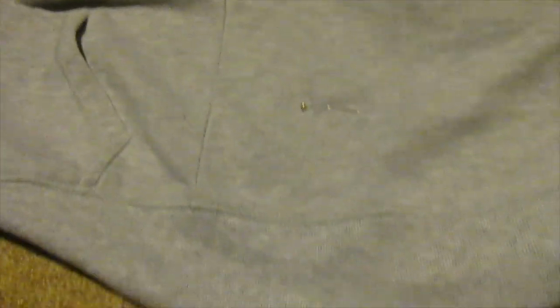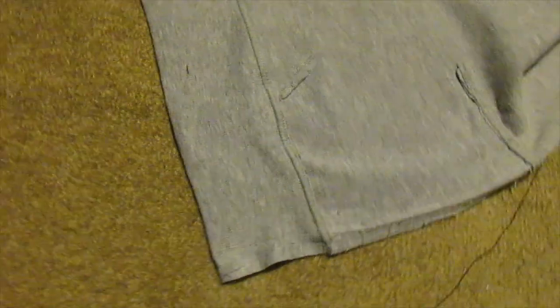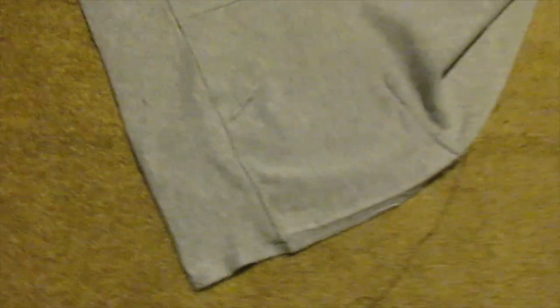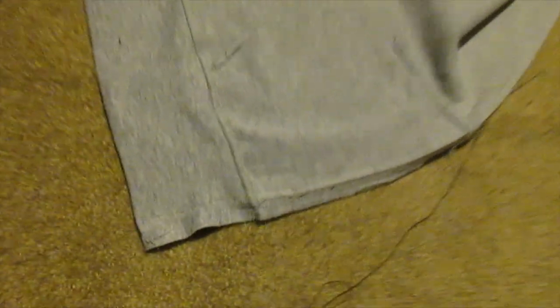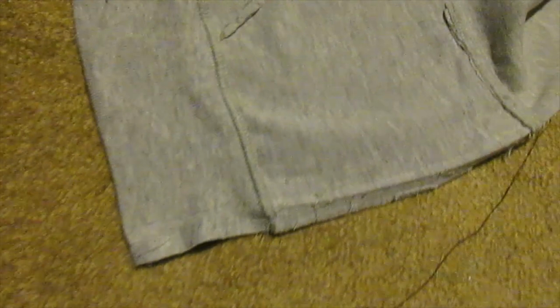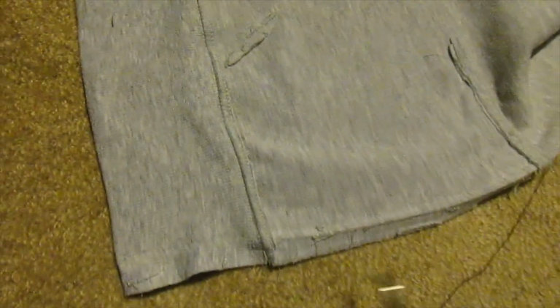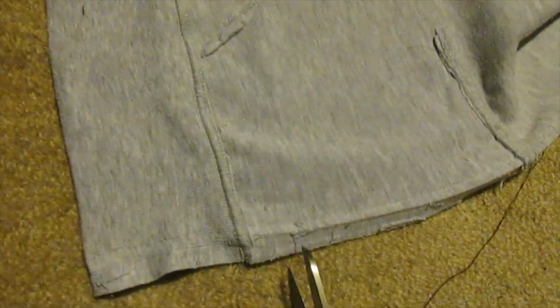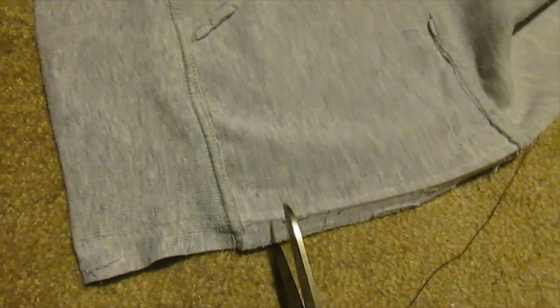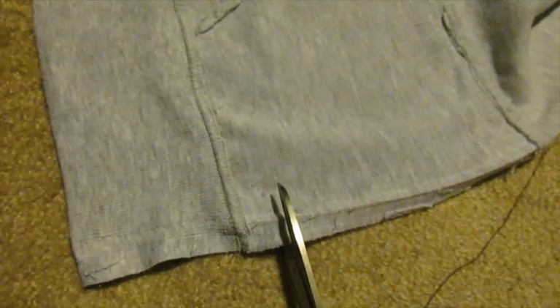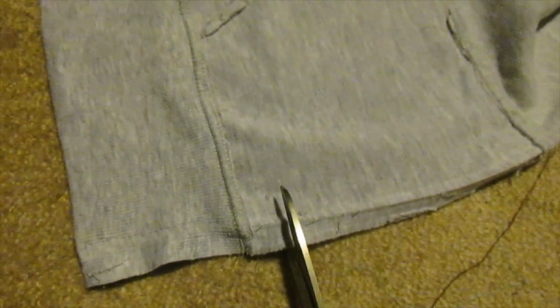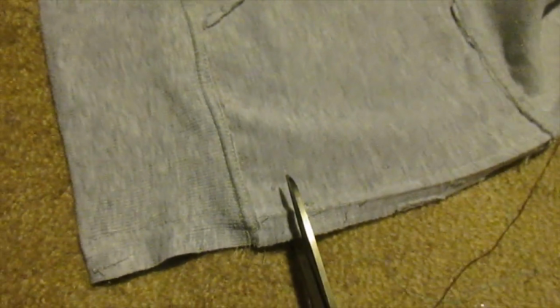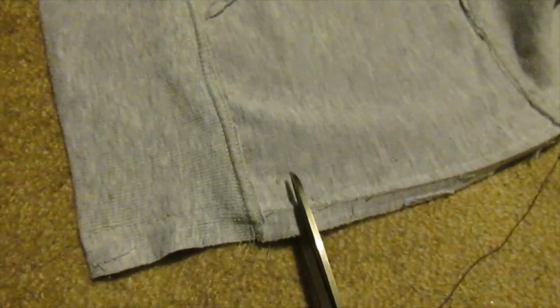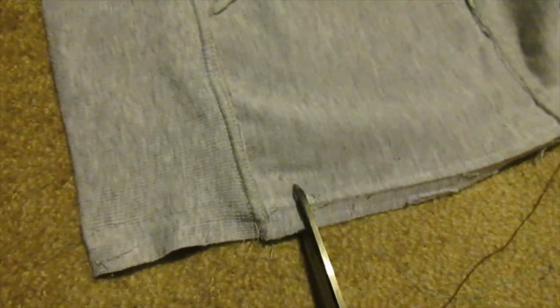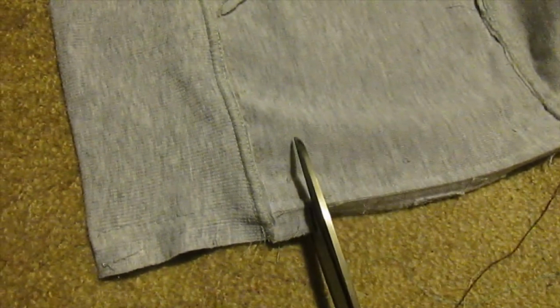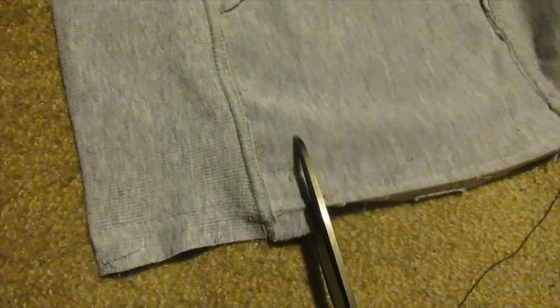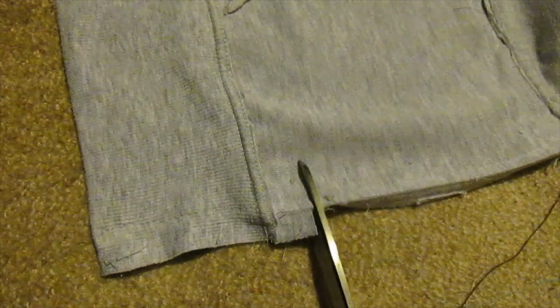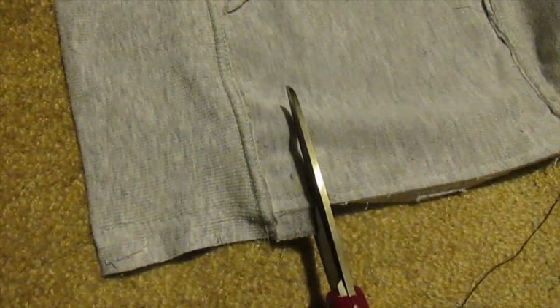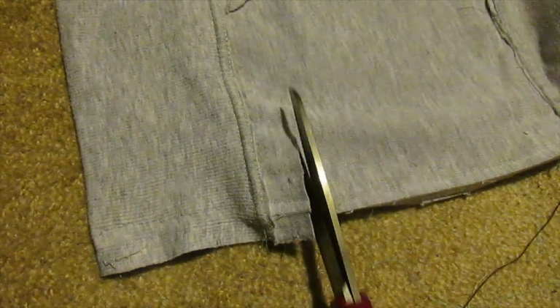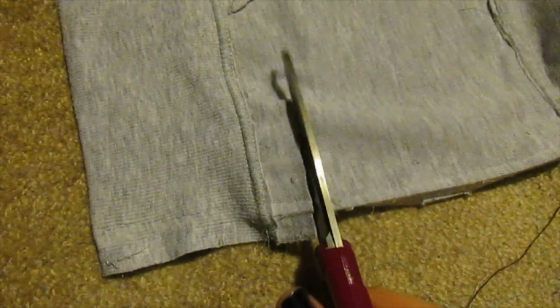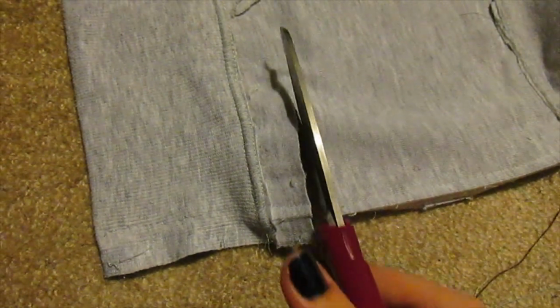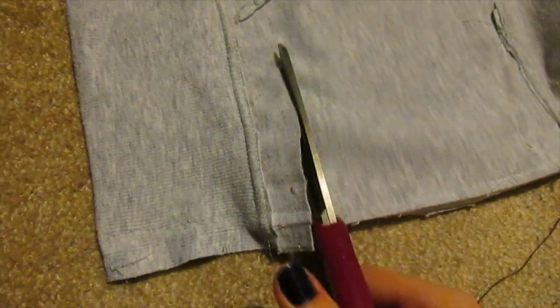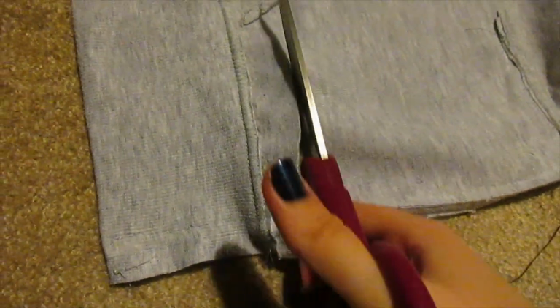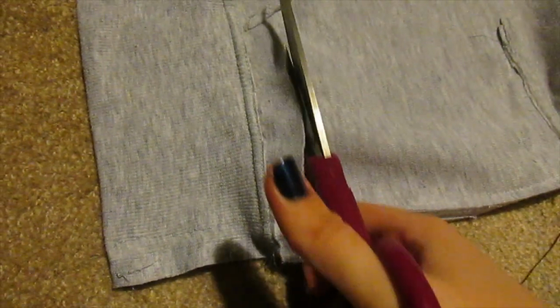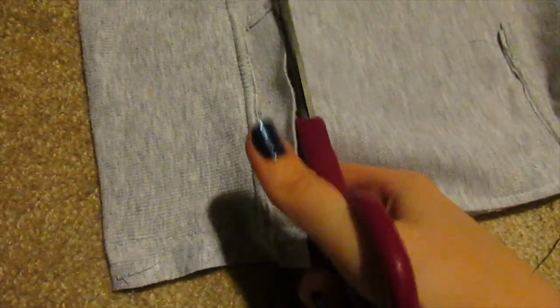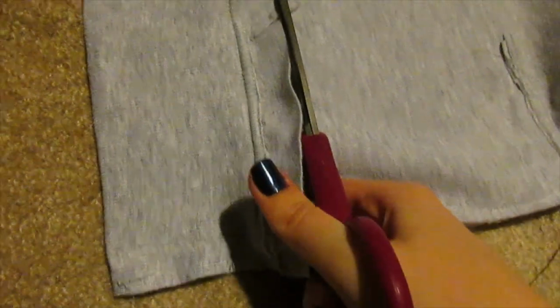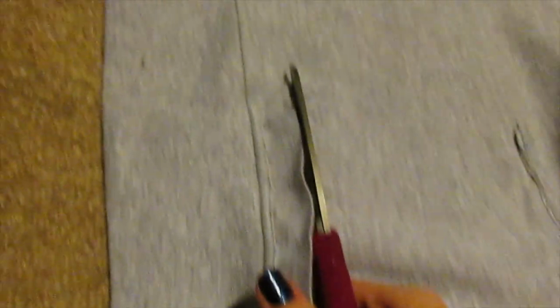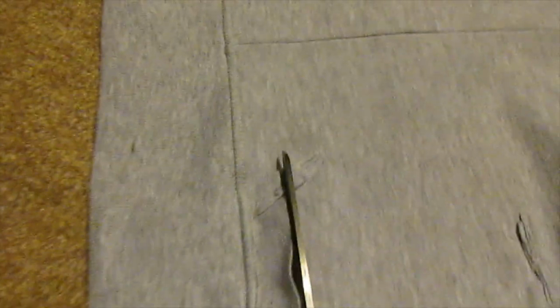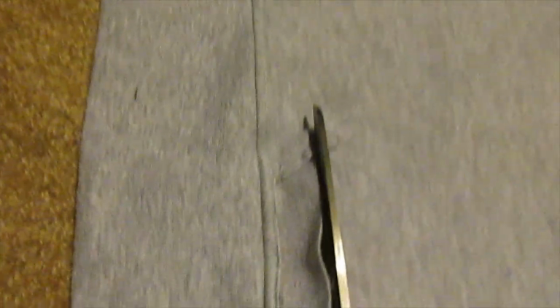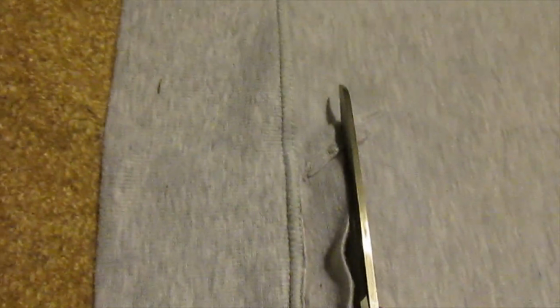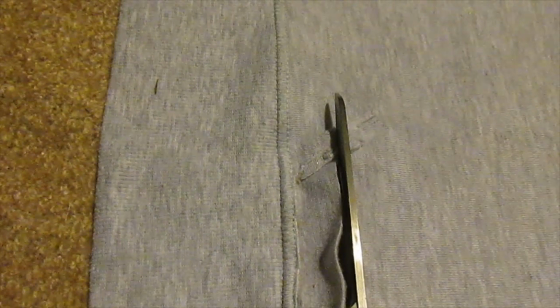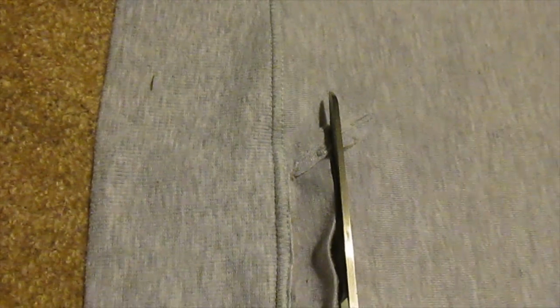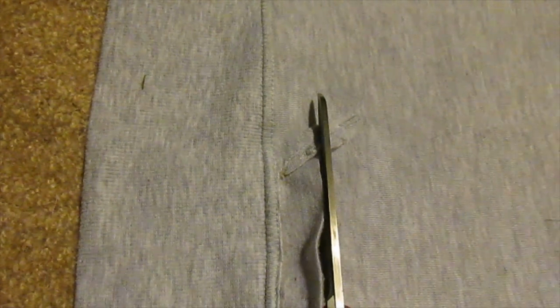Here I've put the jacket on and marked where I want it to come to. I chose my waist, and then I removed the pockets, and here I'm cutting the bottom band off, leaving a bit of space above that line.